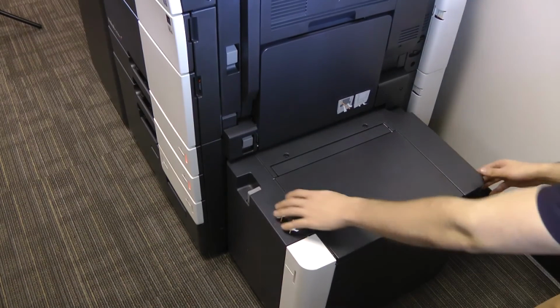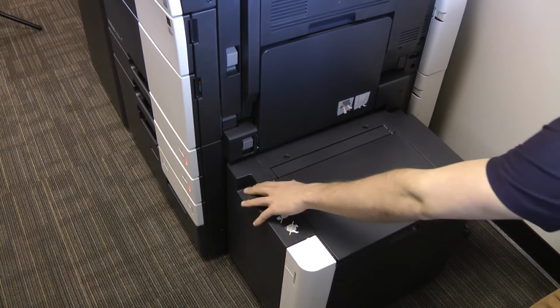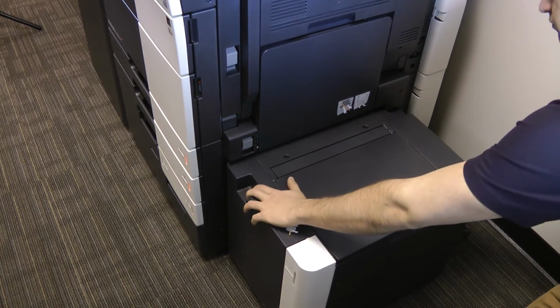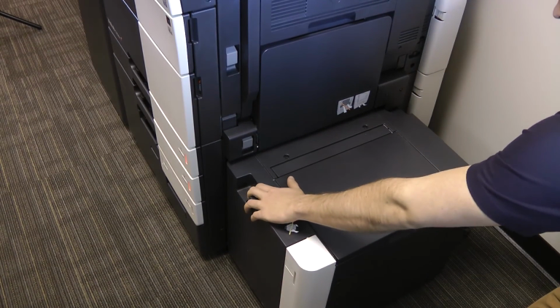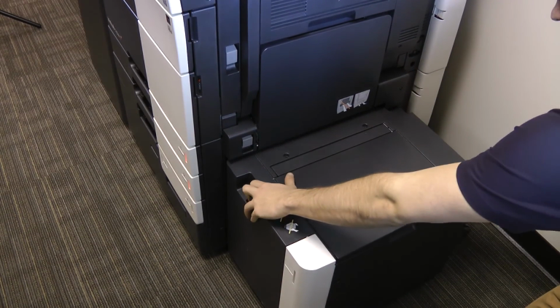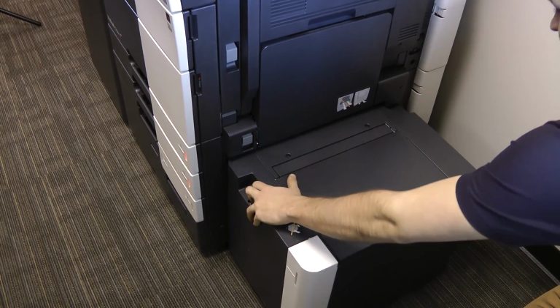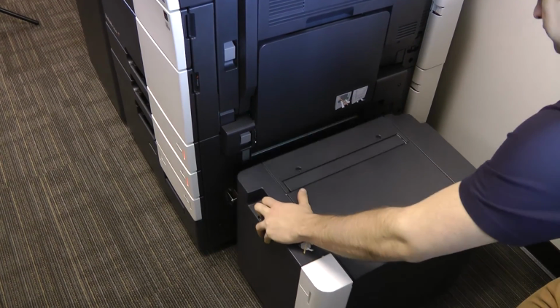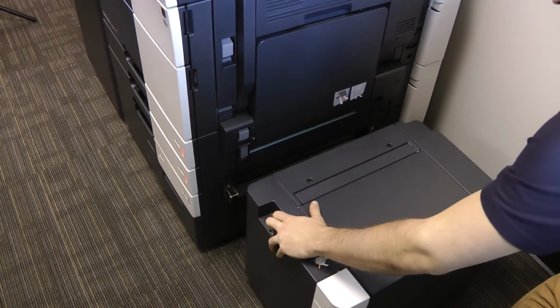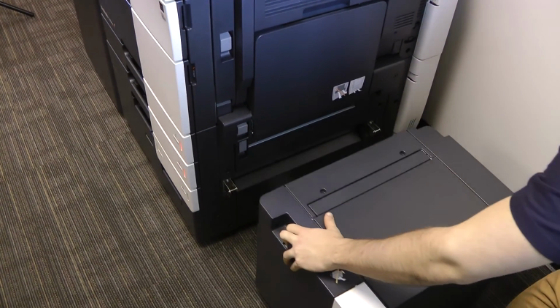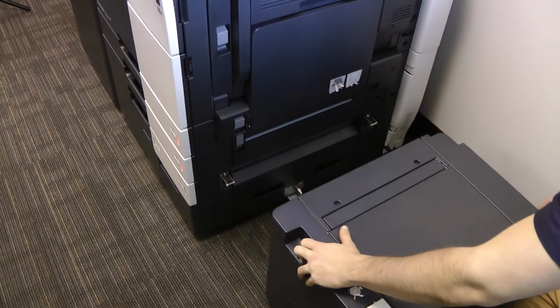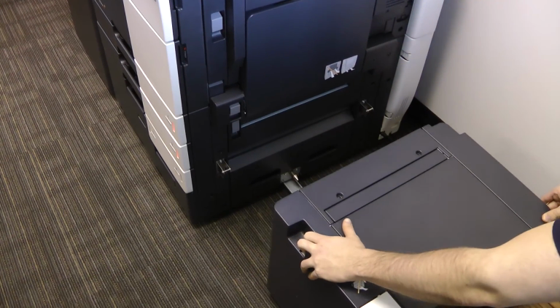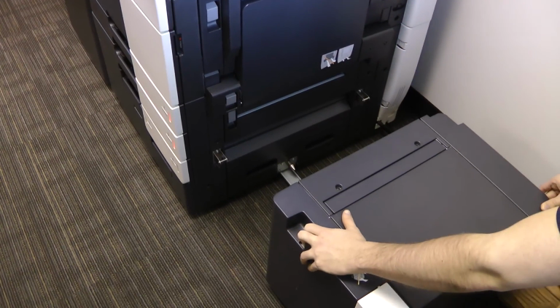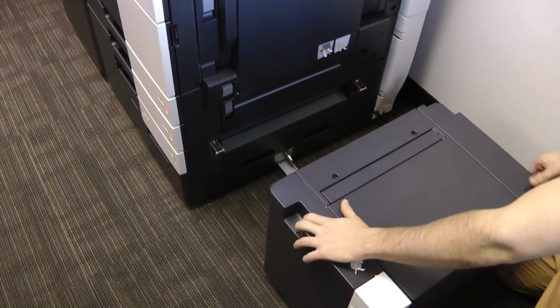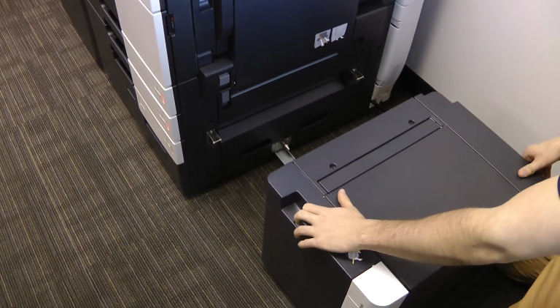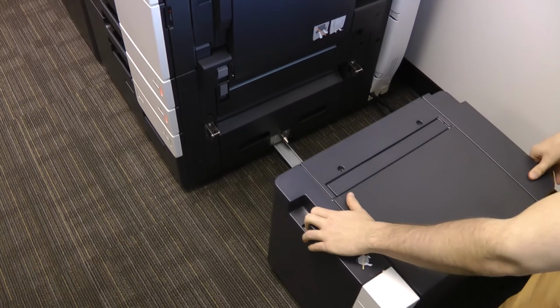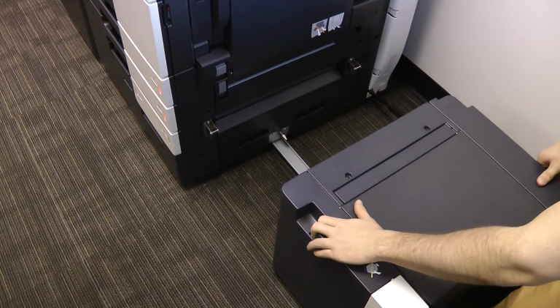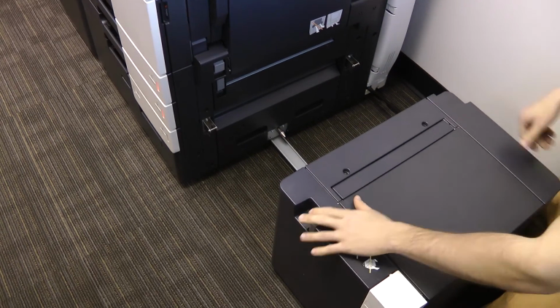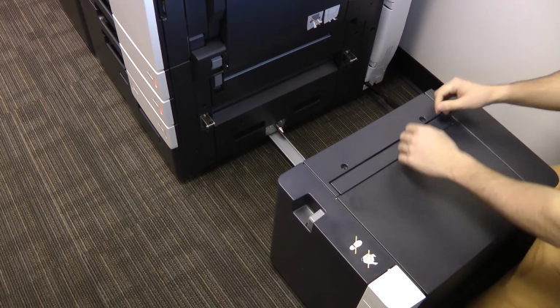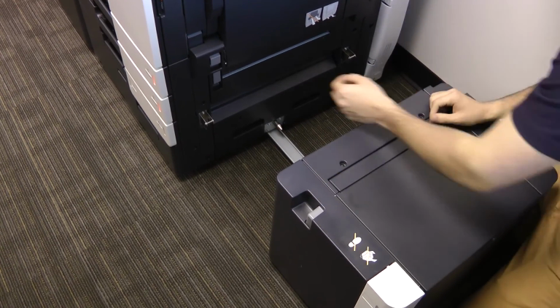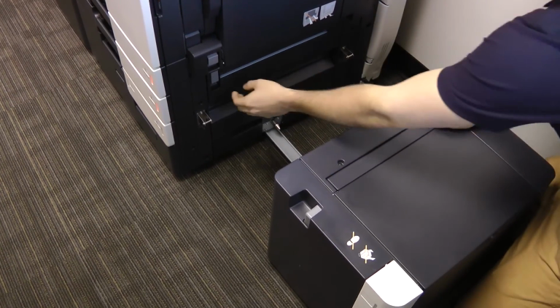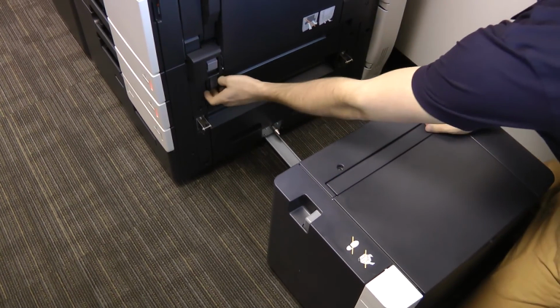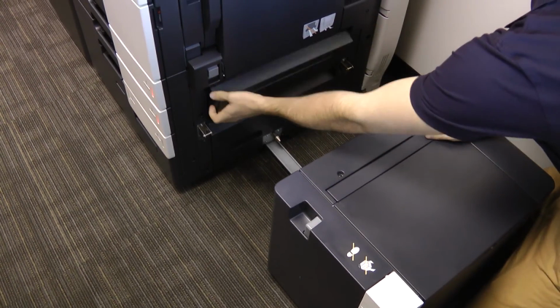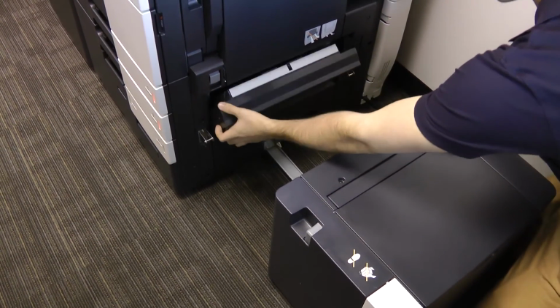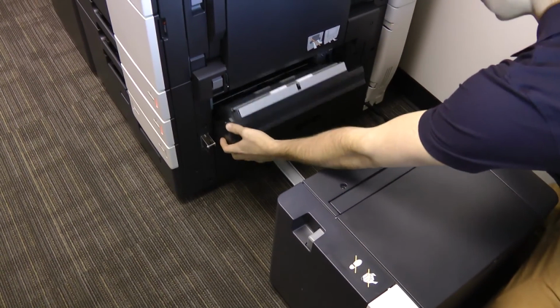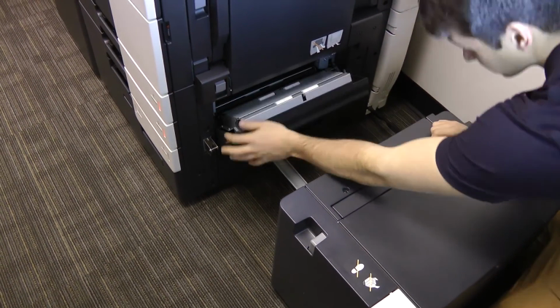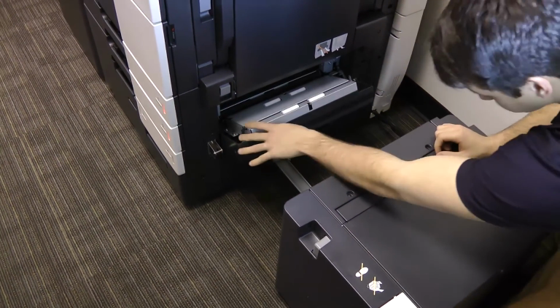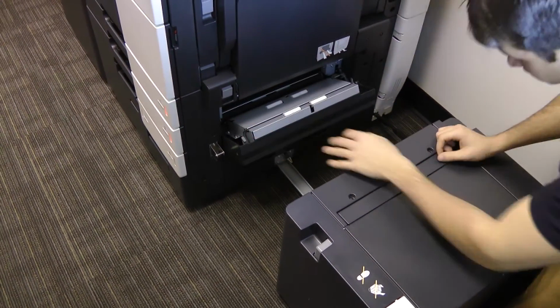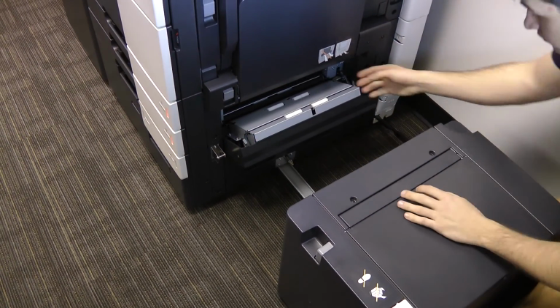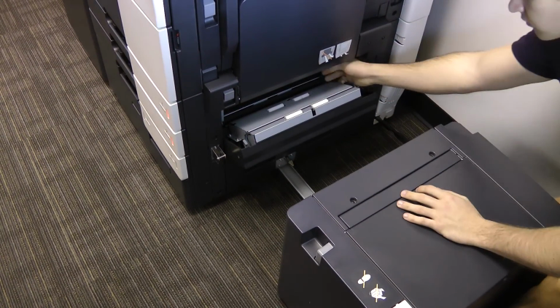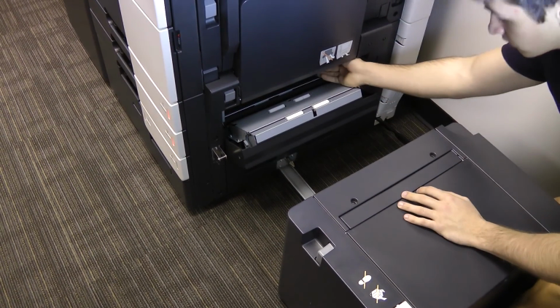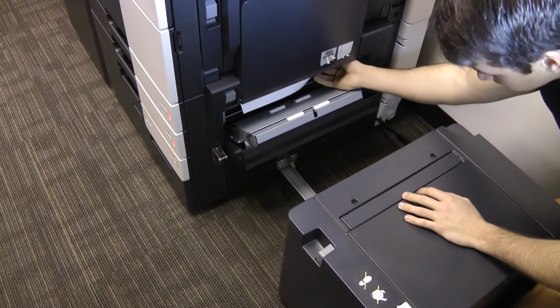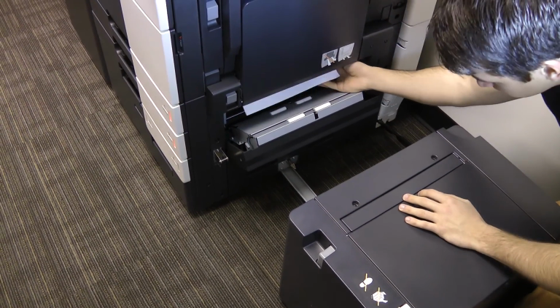To clear a jam from the conveyance section, first detach the large capacity unit from the machine. Next, open the lower conveyance doors and remove the jammed pages.